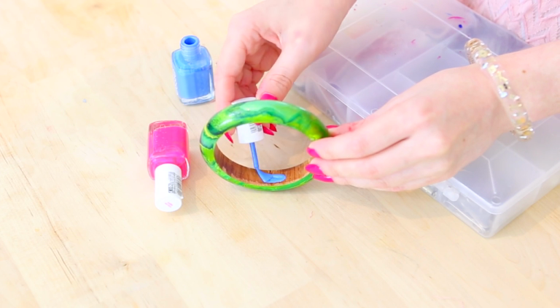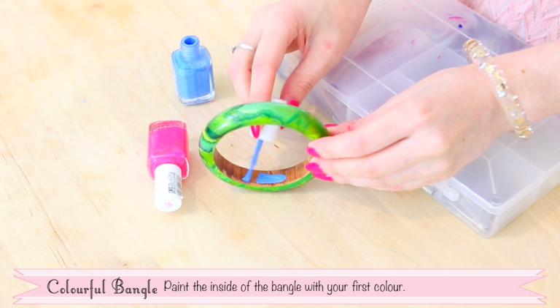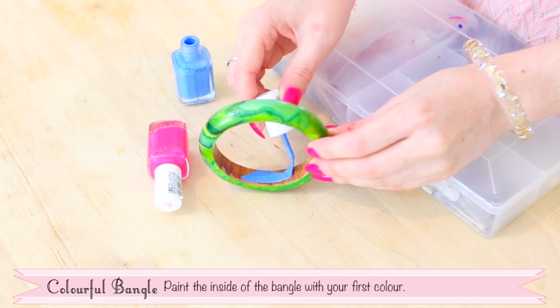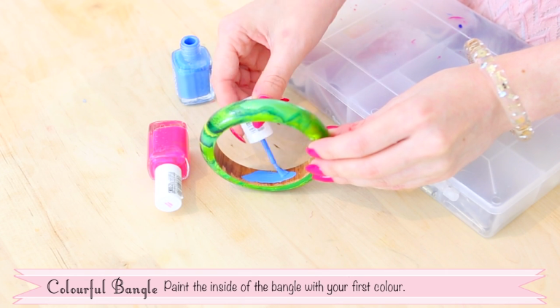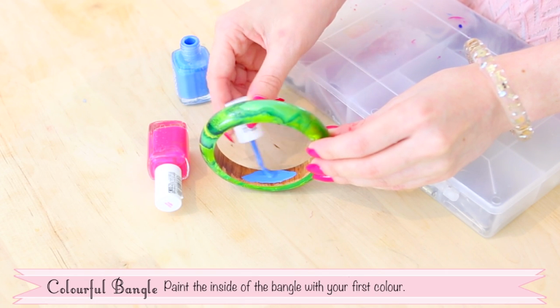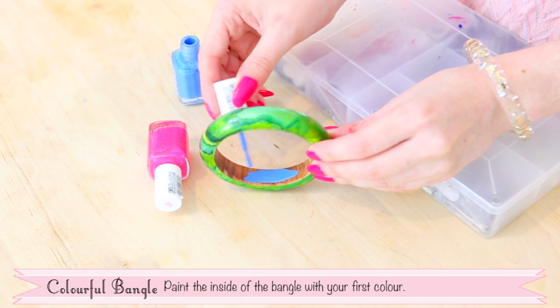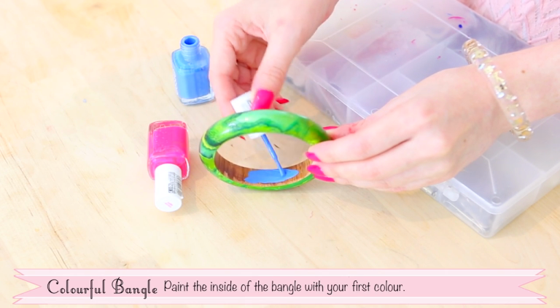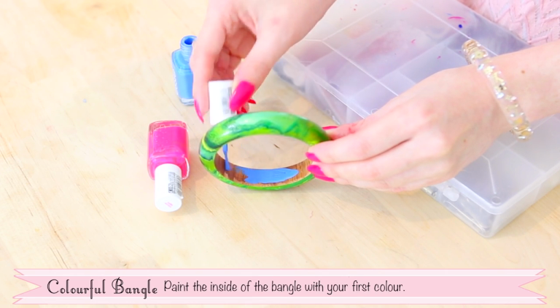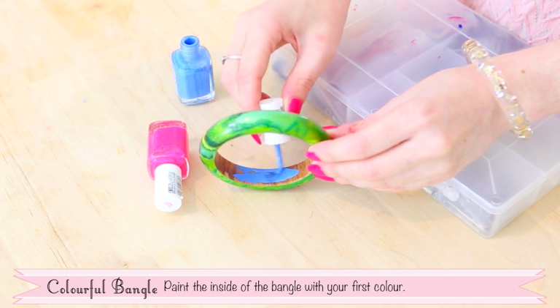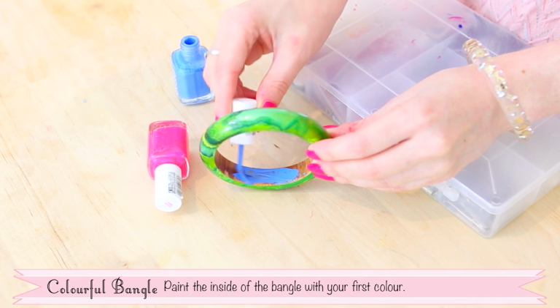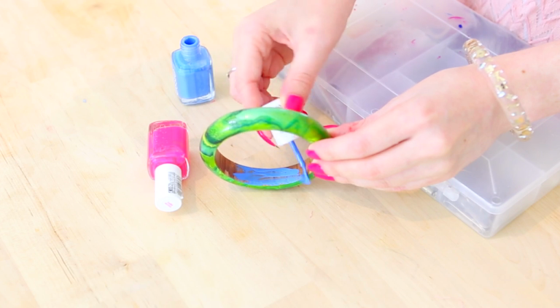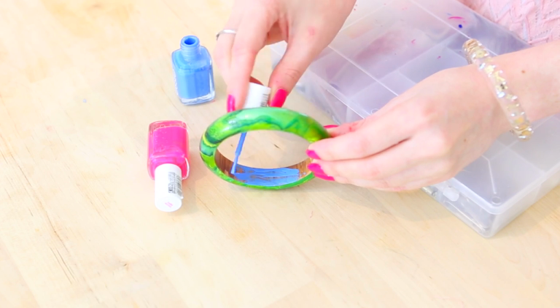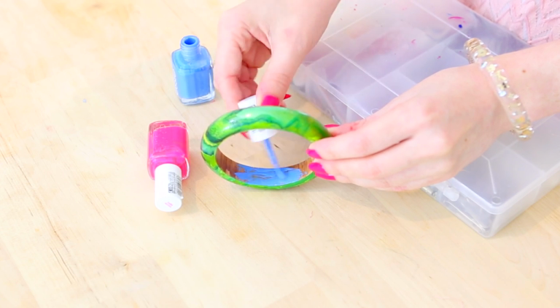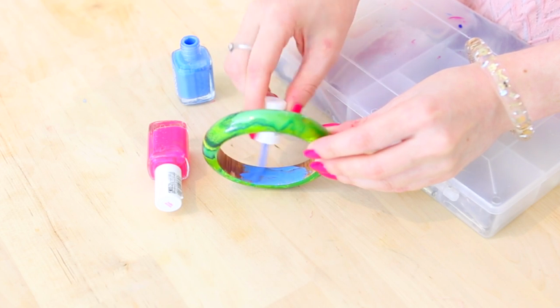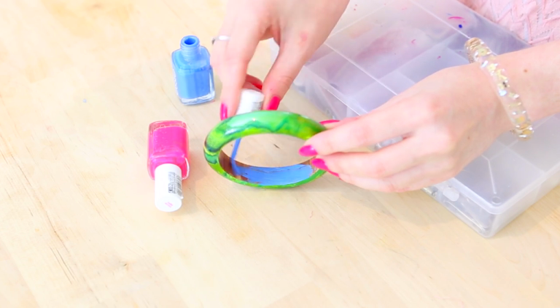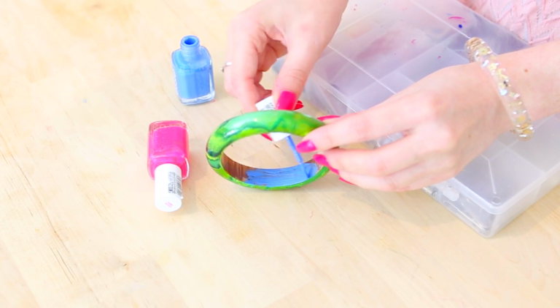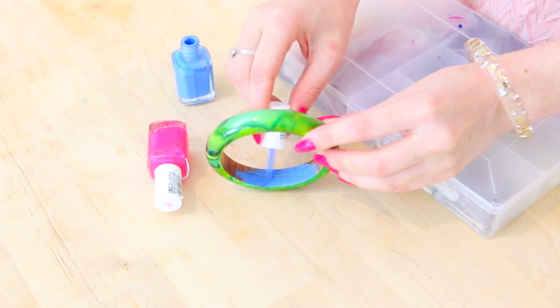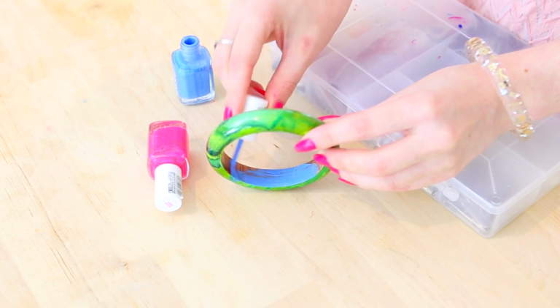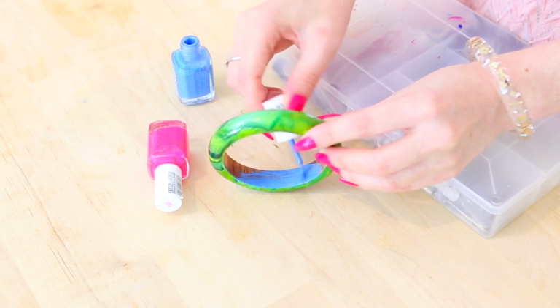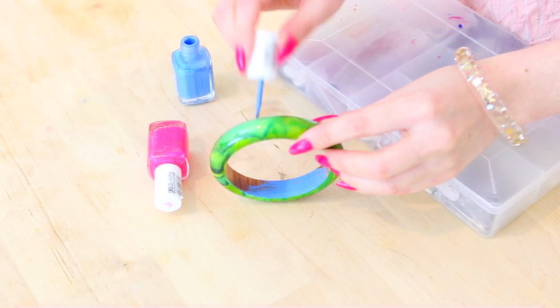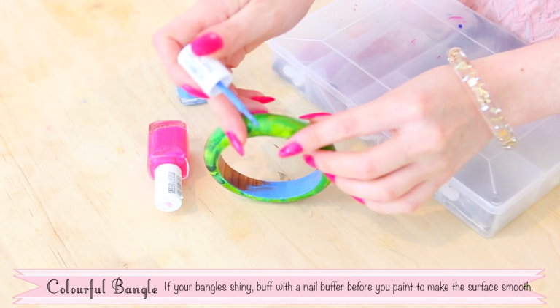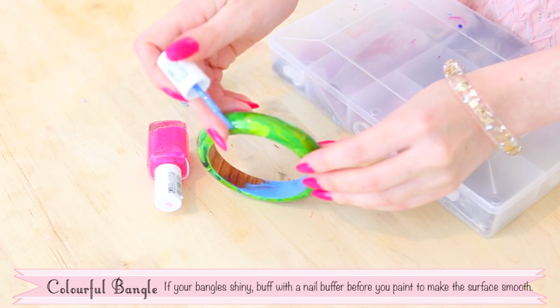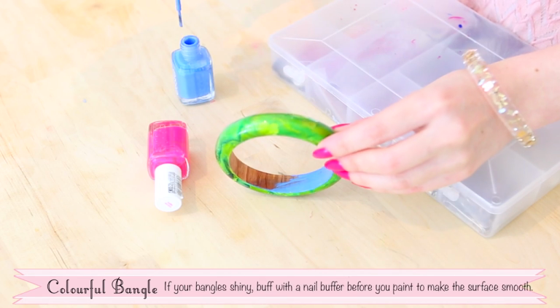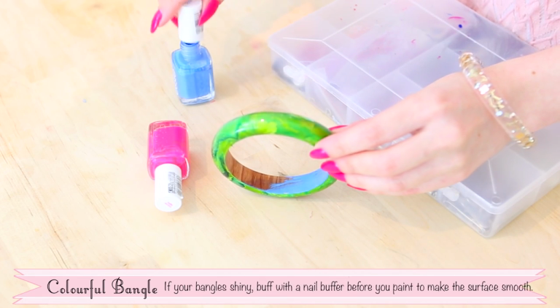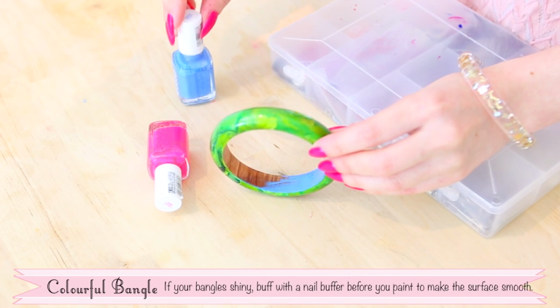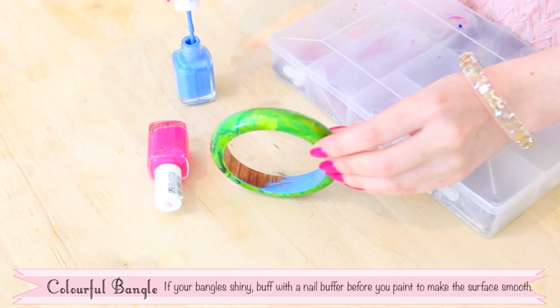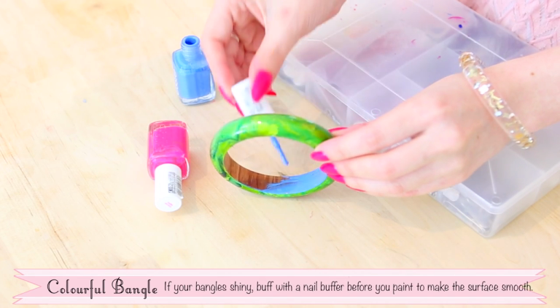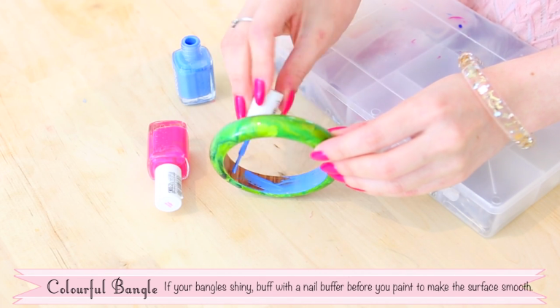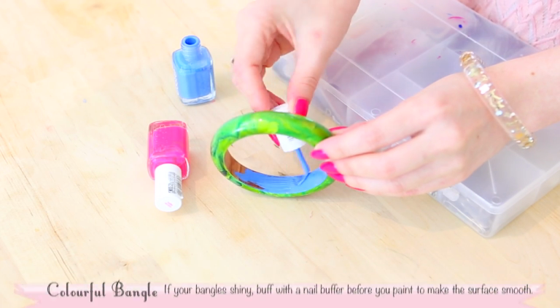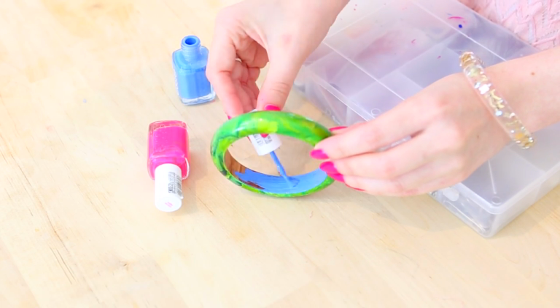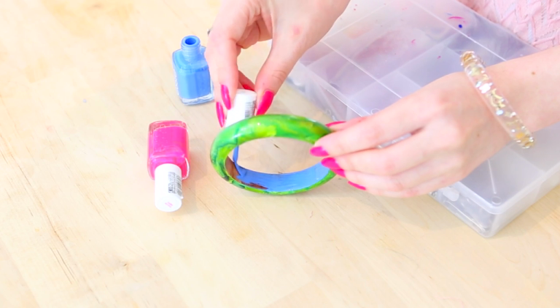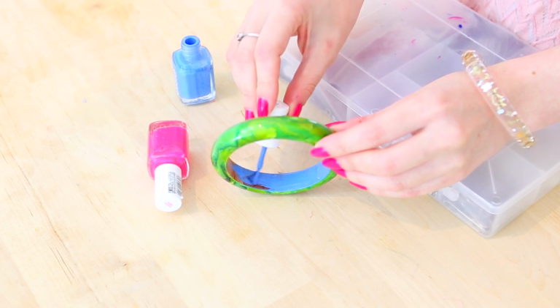Paint the inside of the bangle with your first colour. If your bangle is shiny, buff it with a nail buffer before you paint to make the surface smooth enough for it to adhere to.